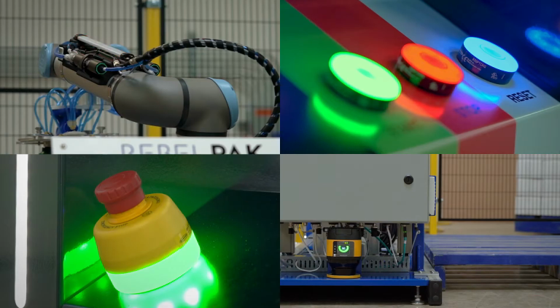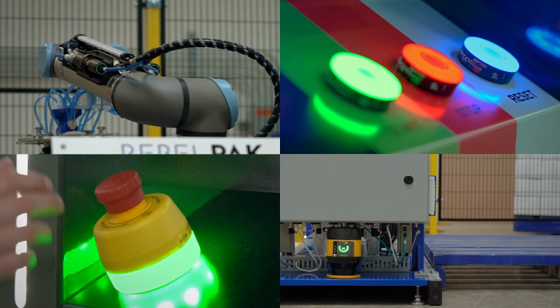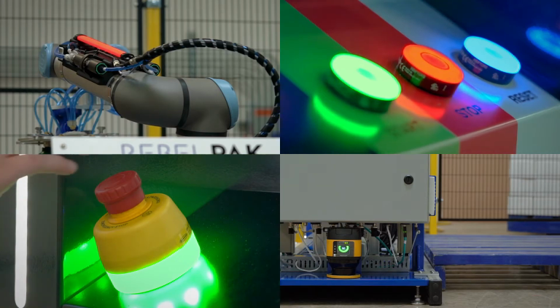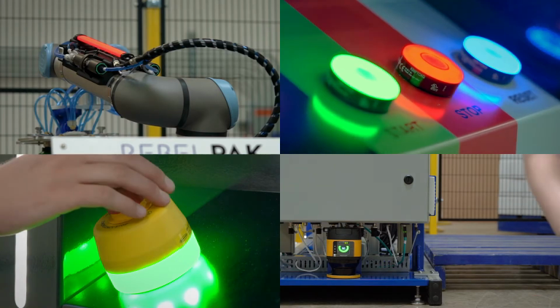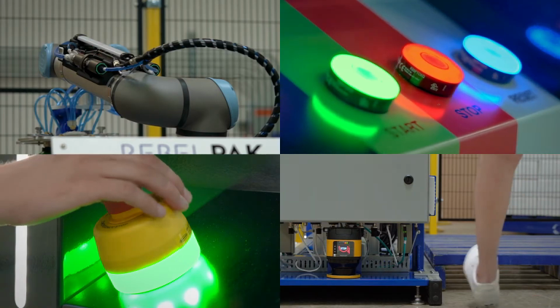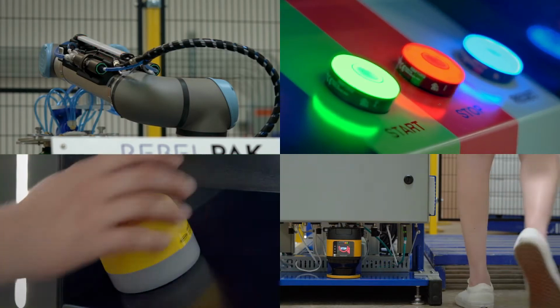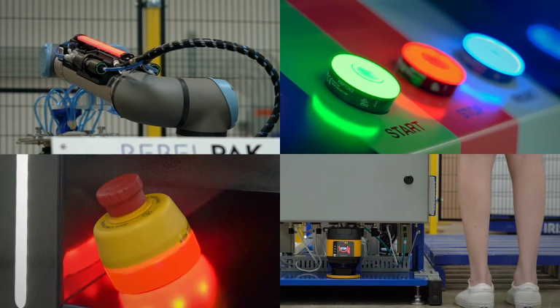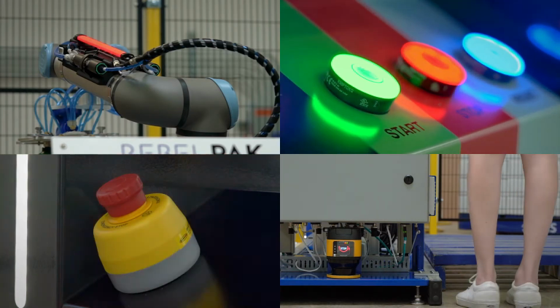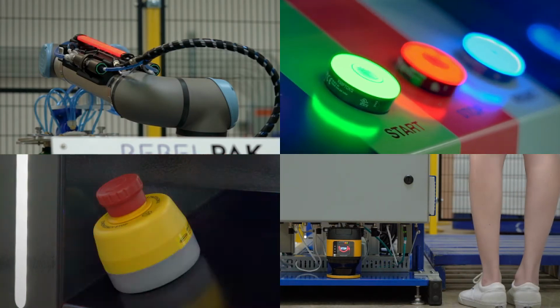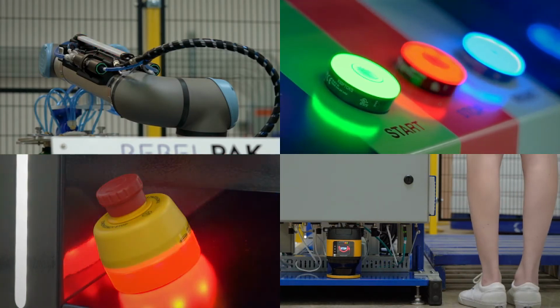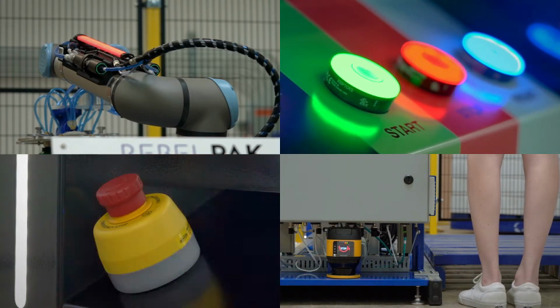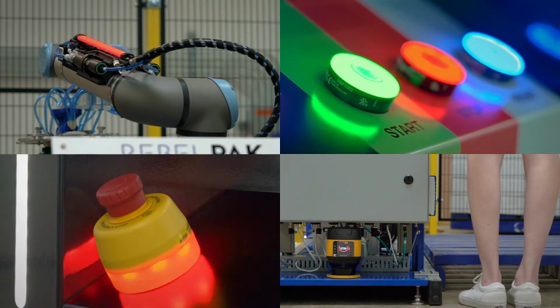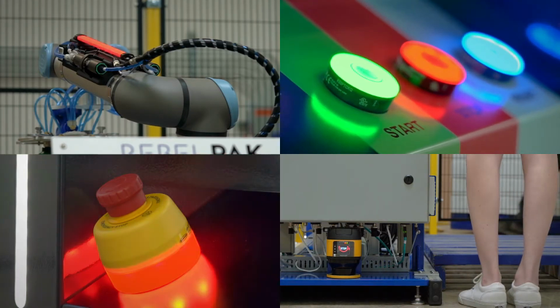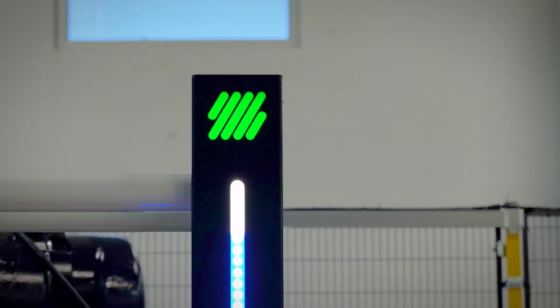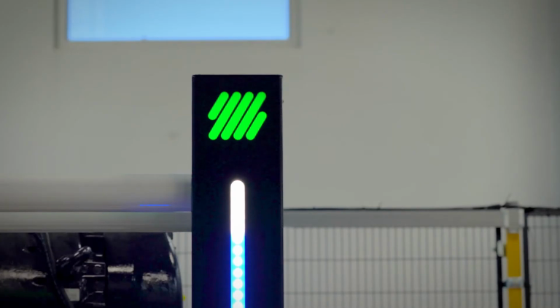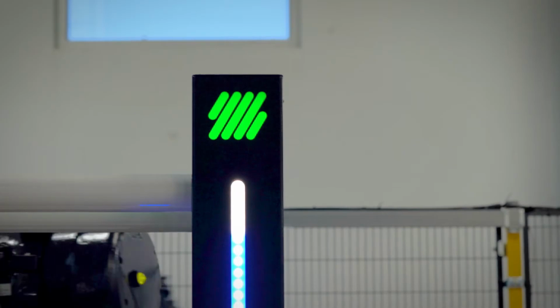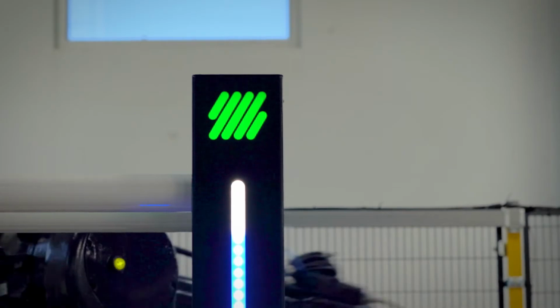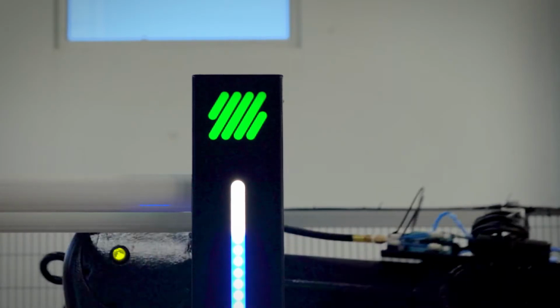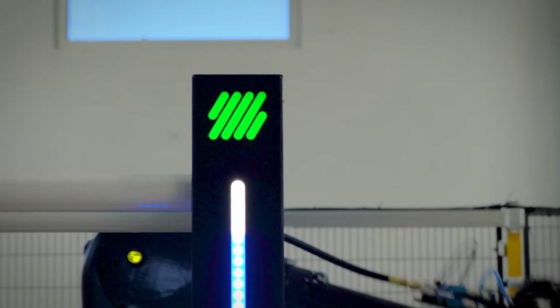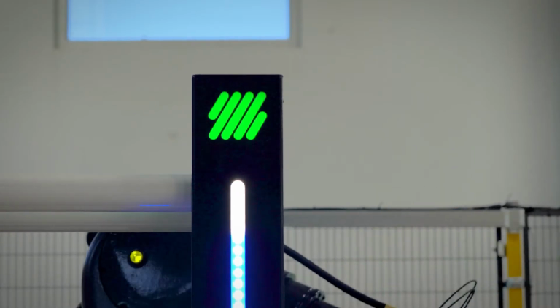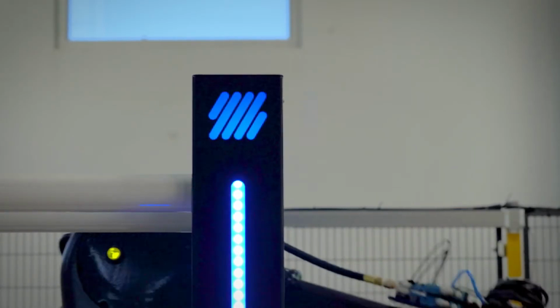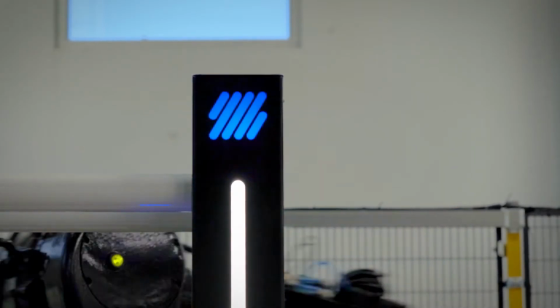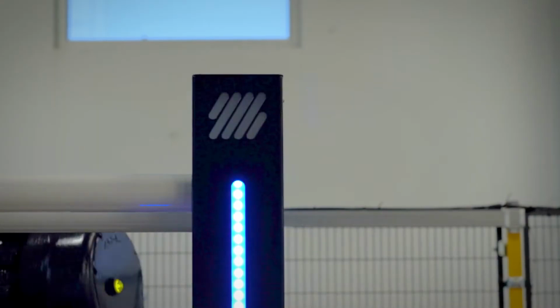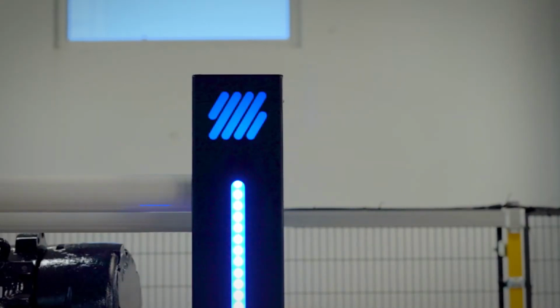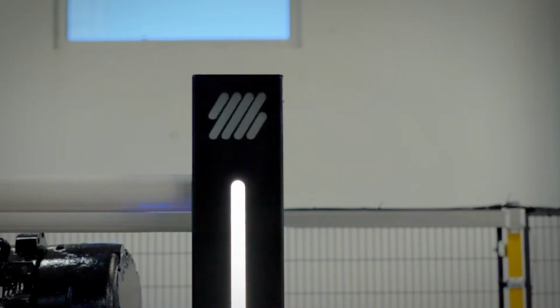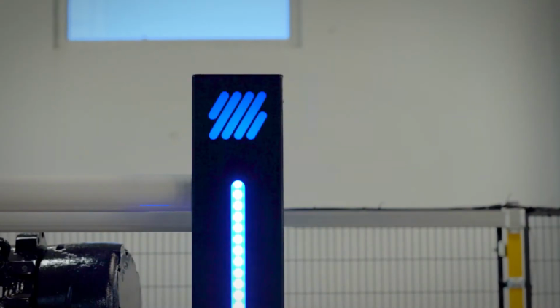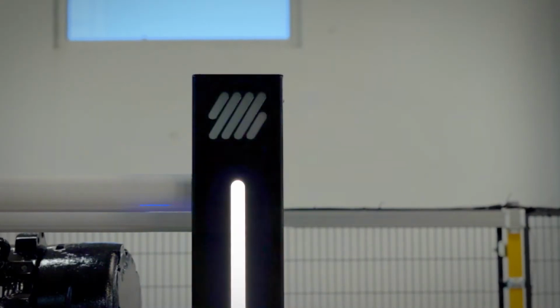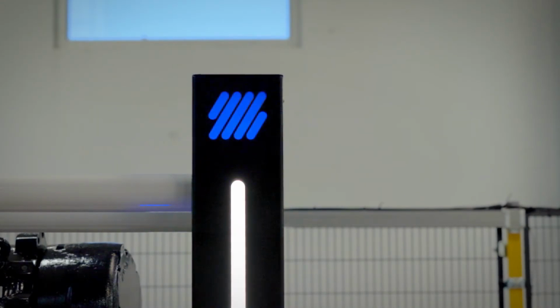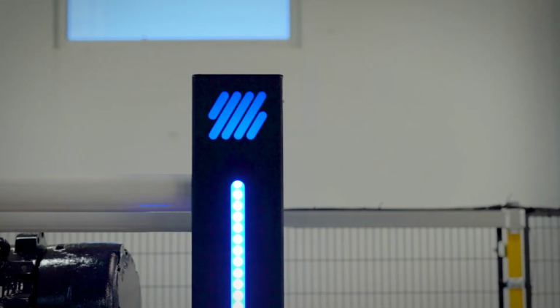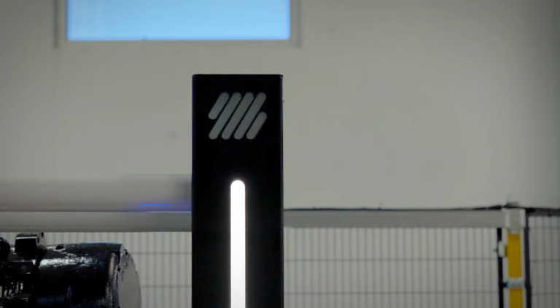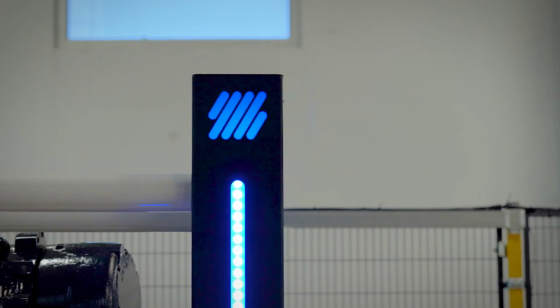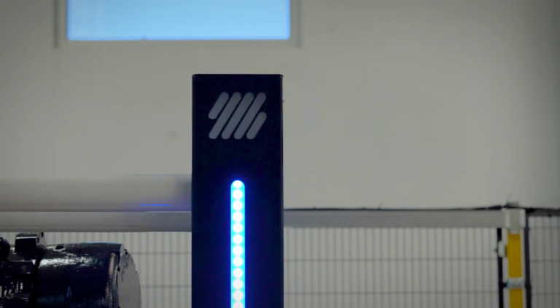They helped us implement the Banner Pro lights, touch buttons, e-stops, as well as safety scanners. They started to implement IO-Link to be able to utilize all of the animations and feature sets on the product line.